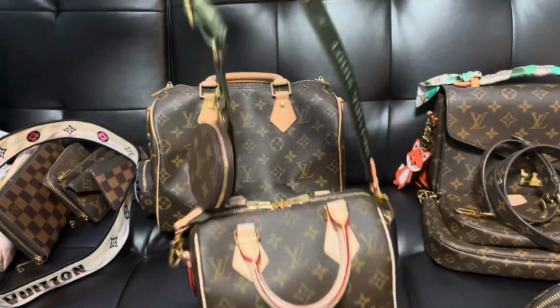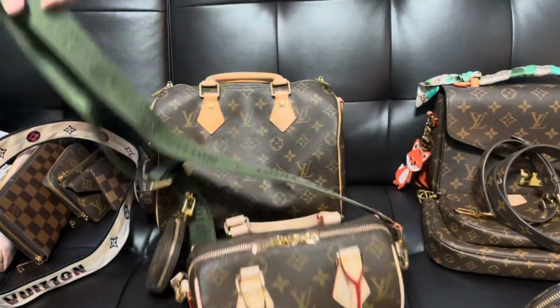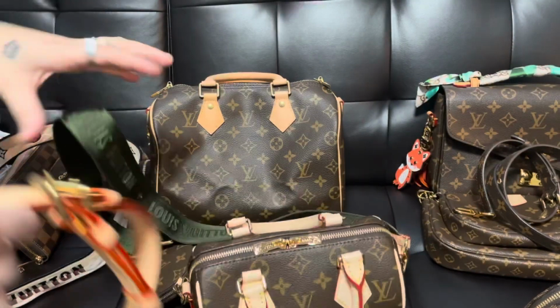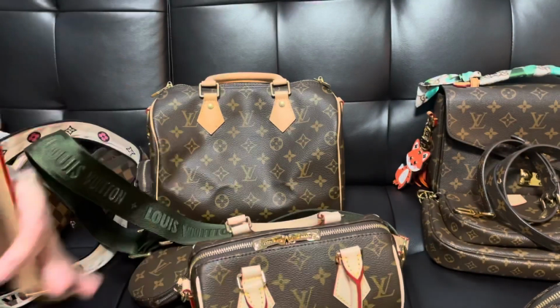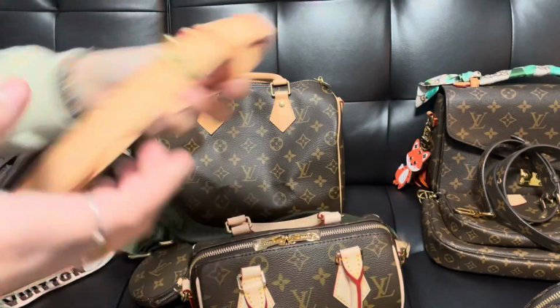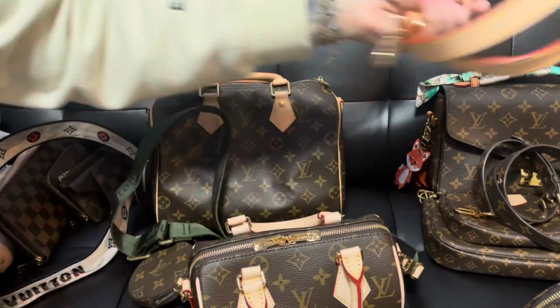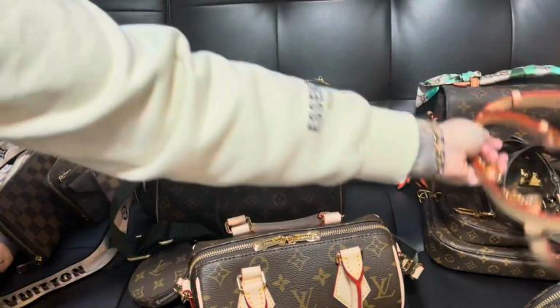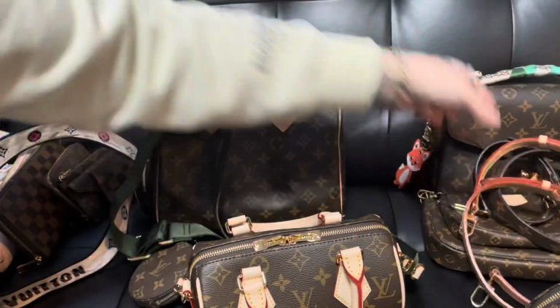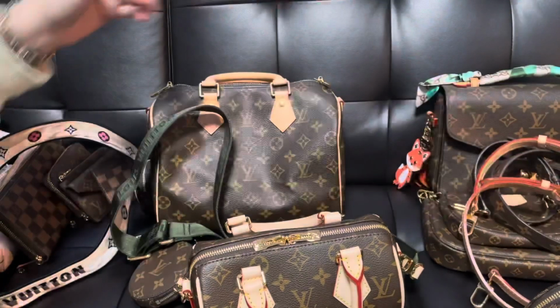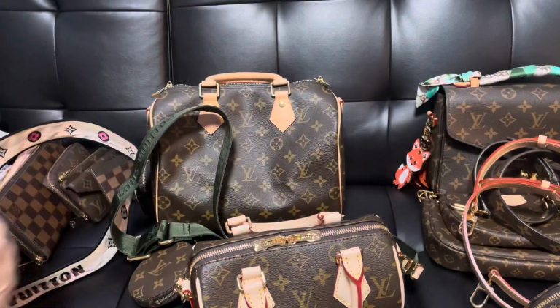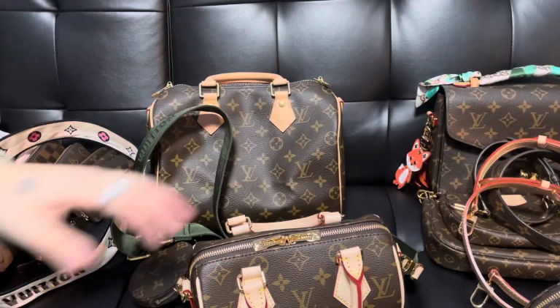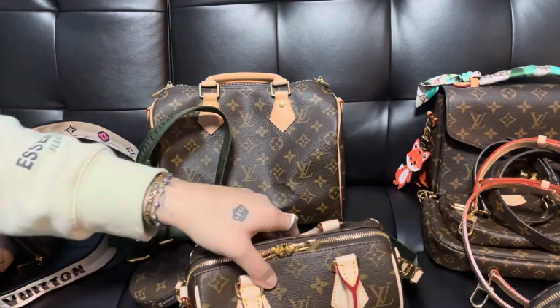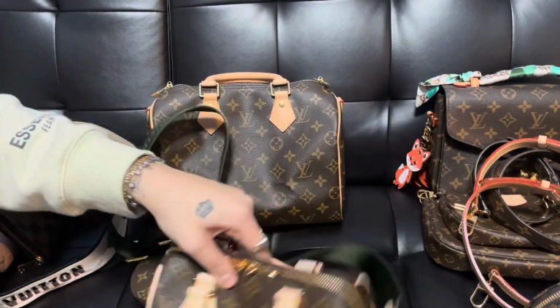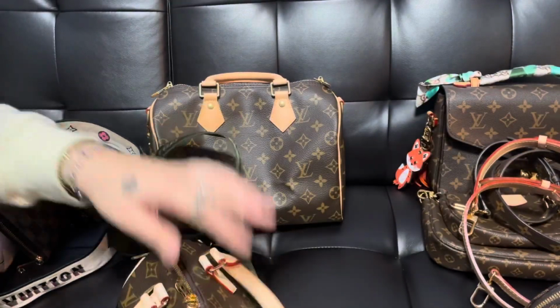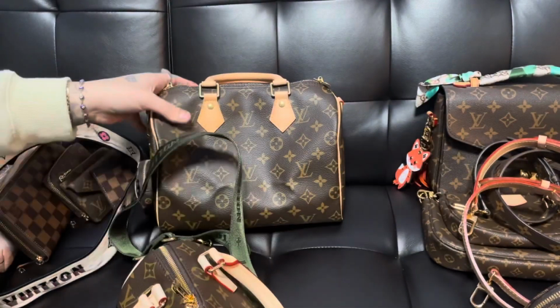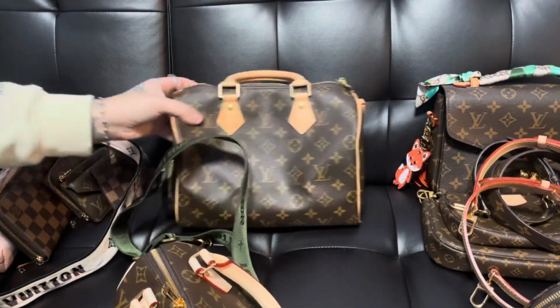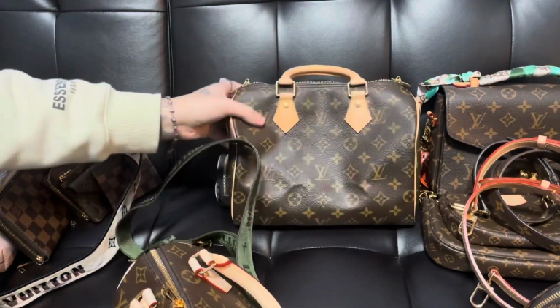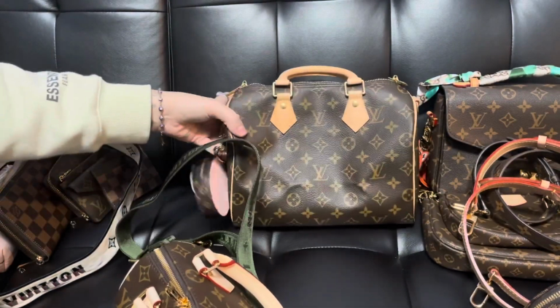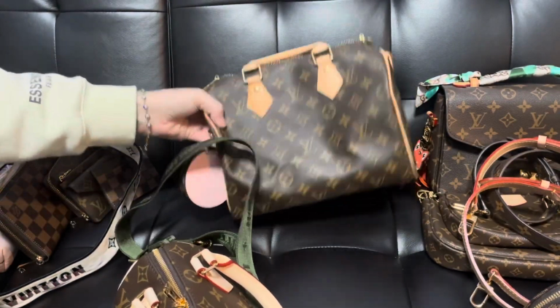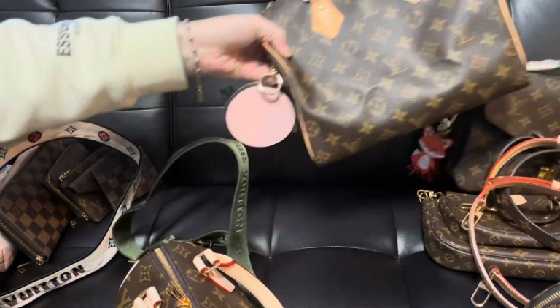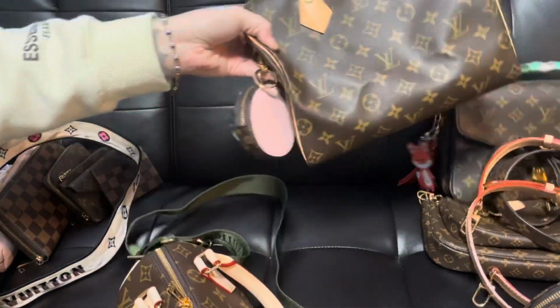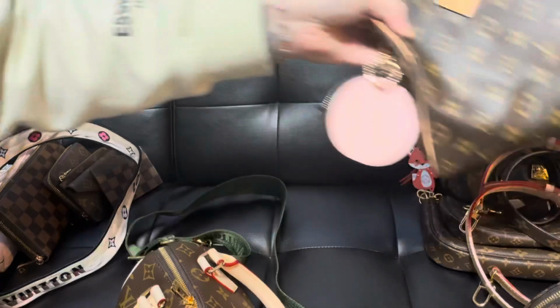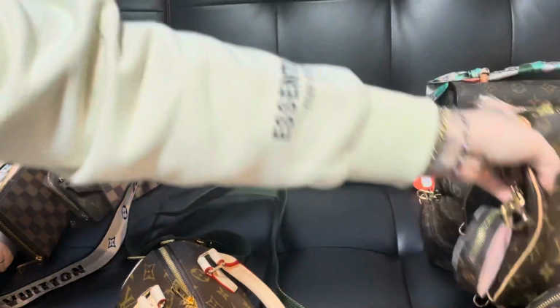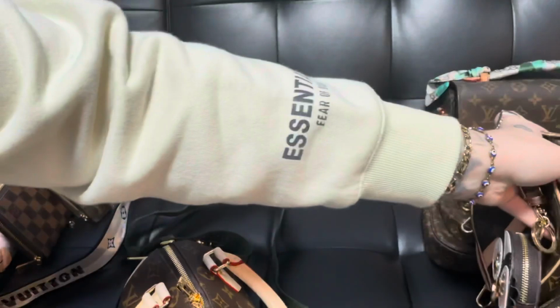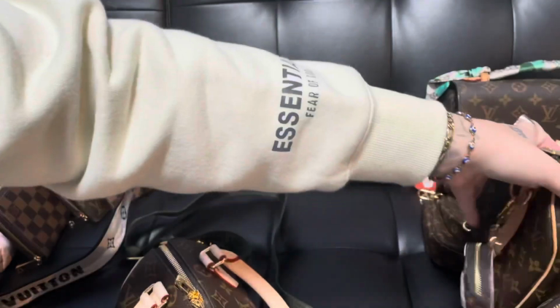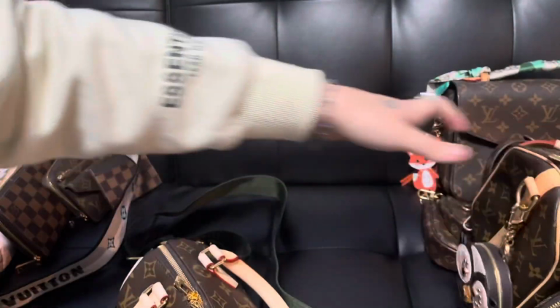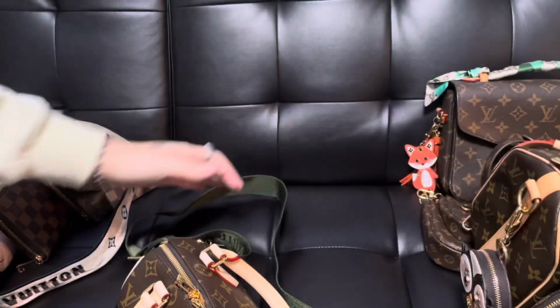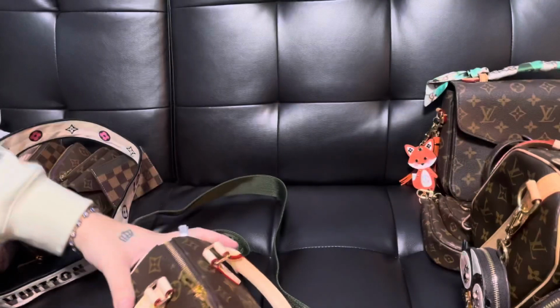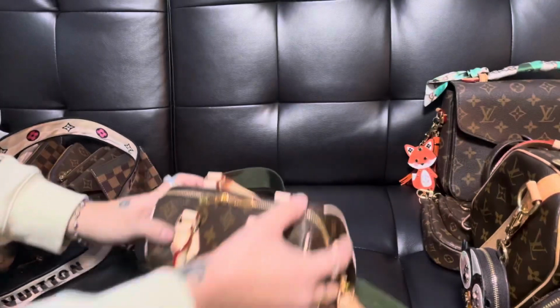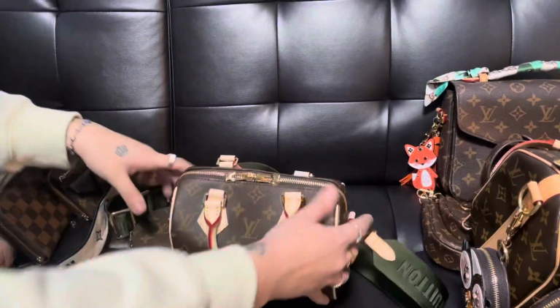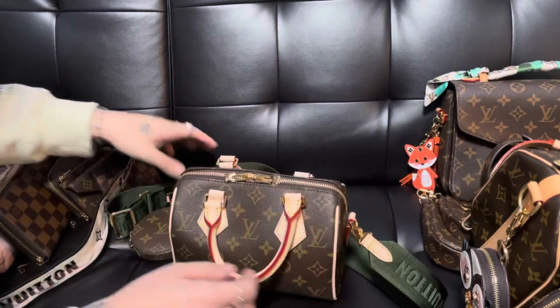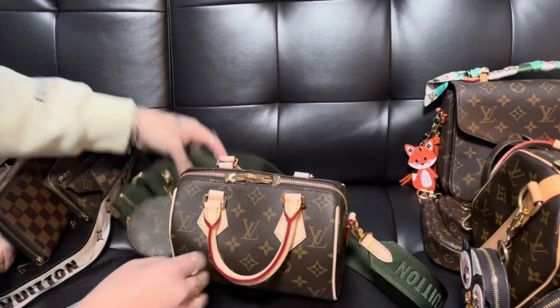Let me show you guys the army green strap — that already looks so so cute! I'm obsessed with it, especially for fall and winter. It's just going to be perfect. And now let me go ahead and show you guys what fits in this little bag.